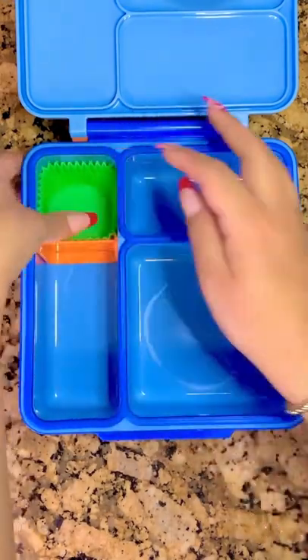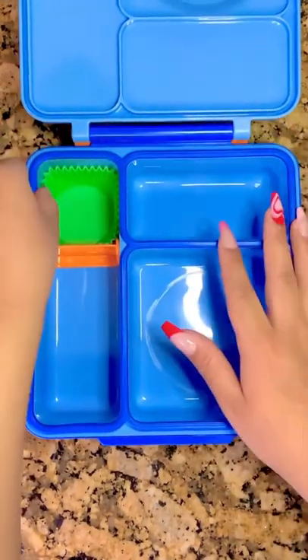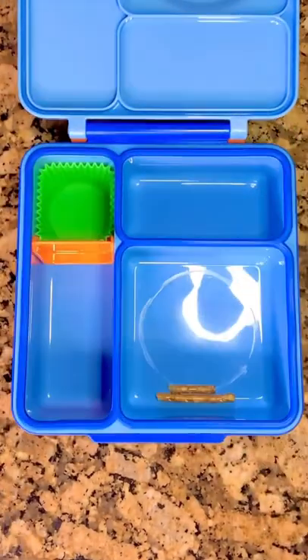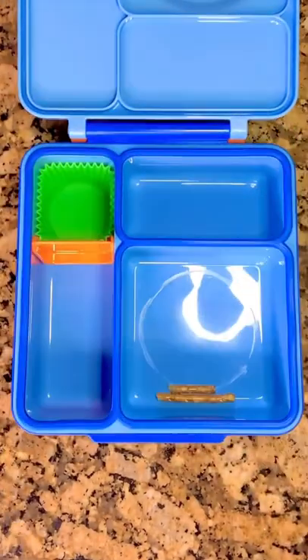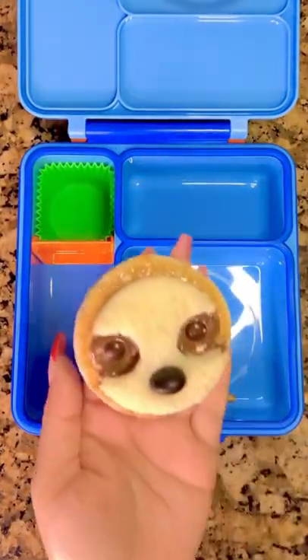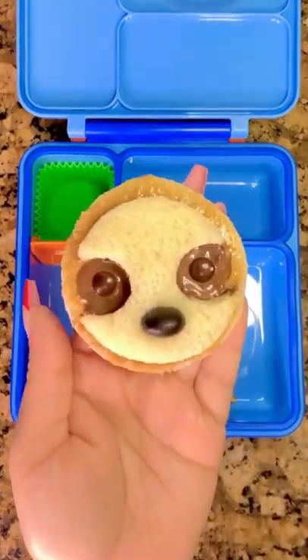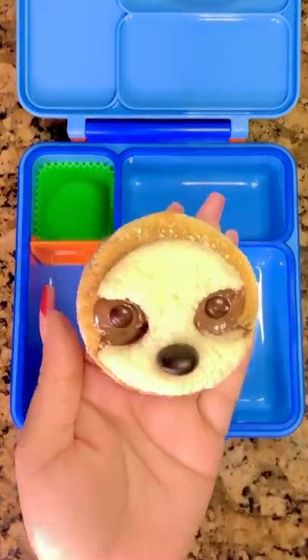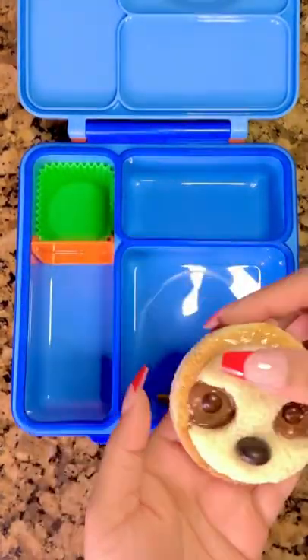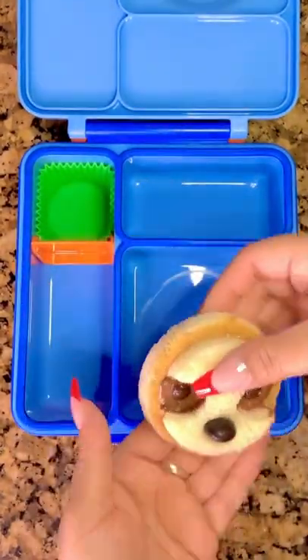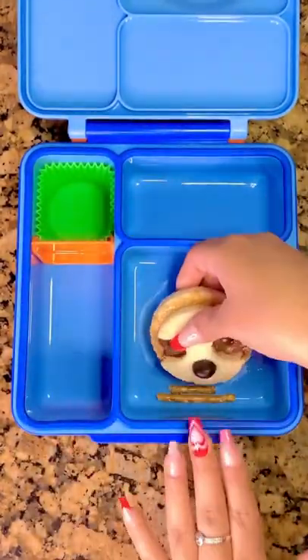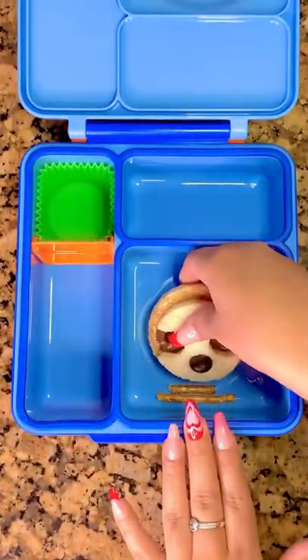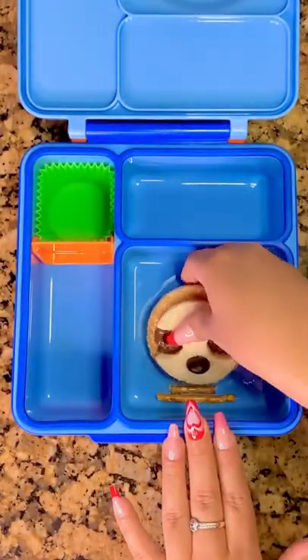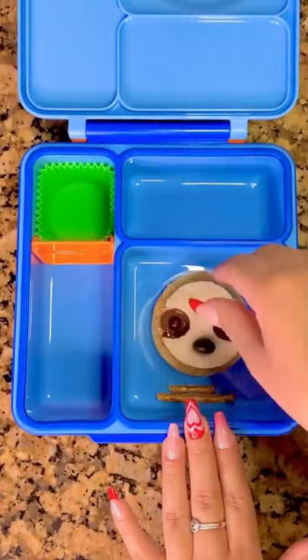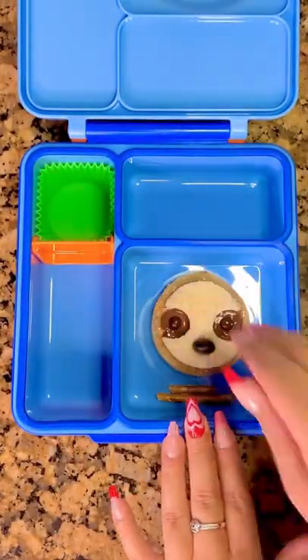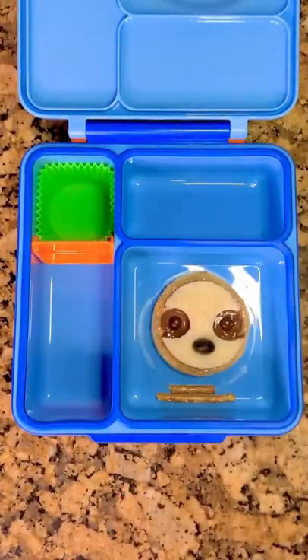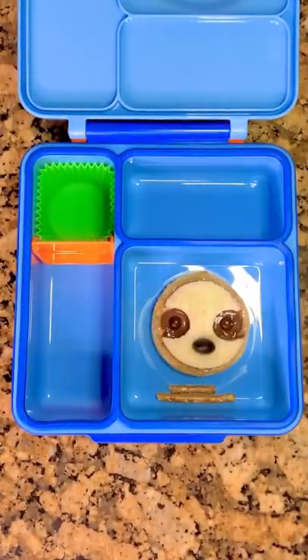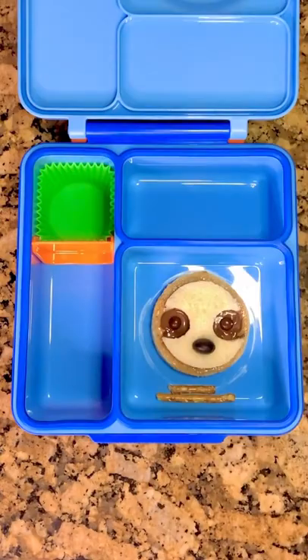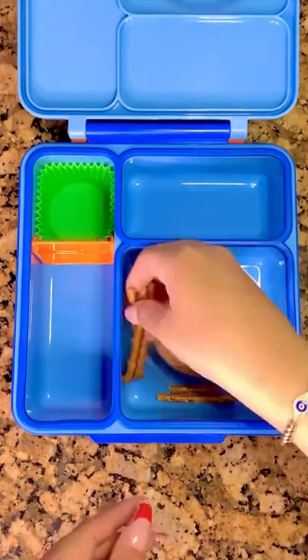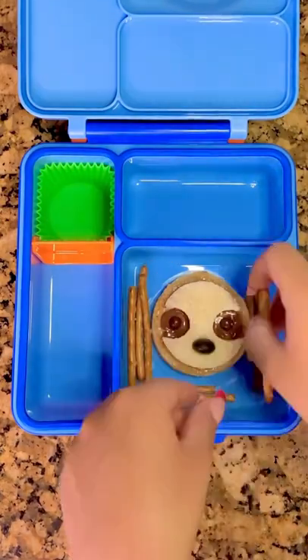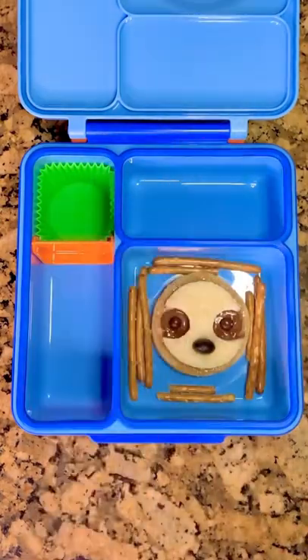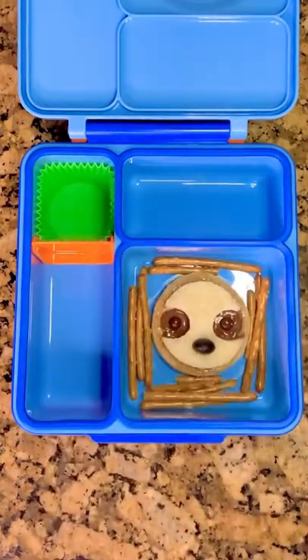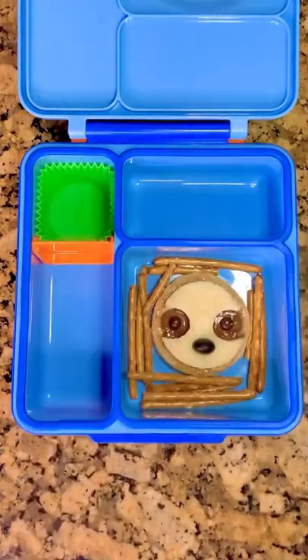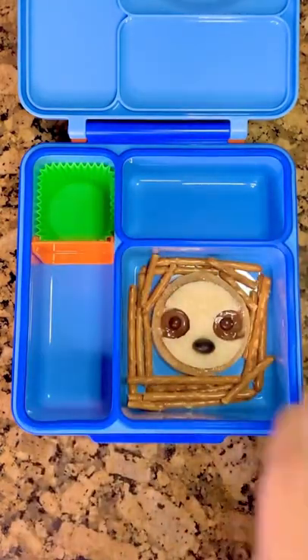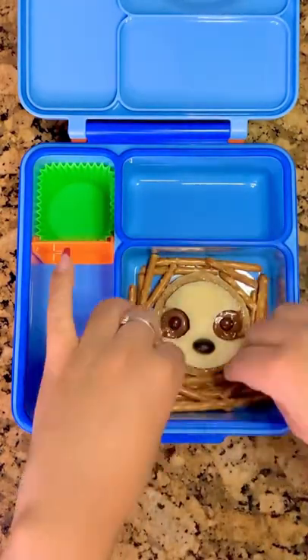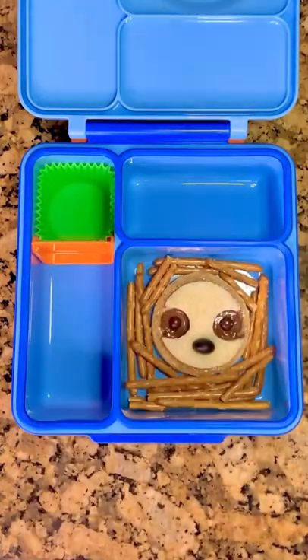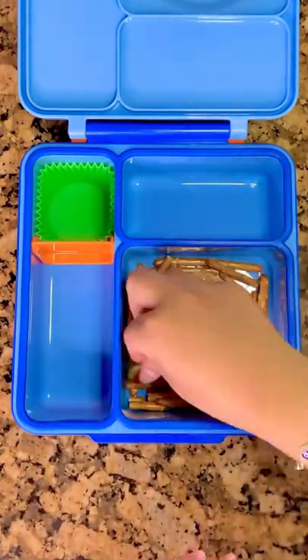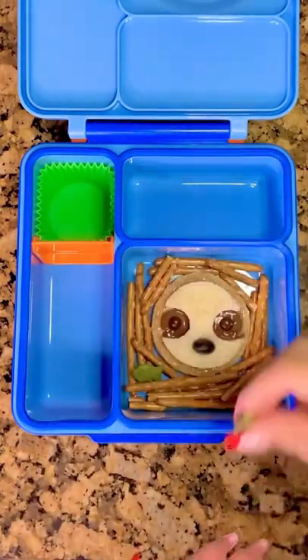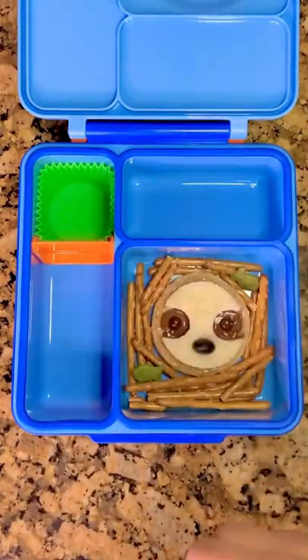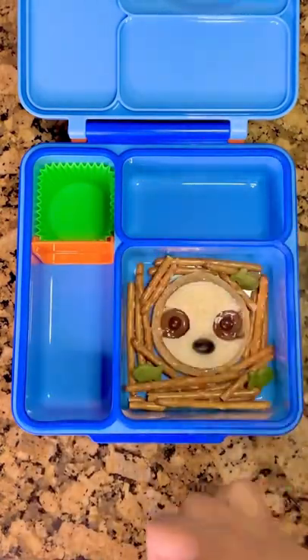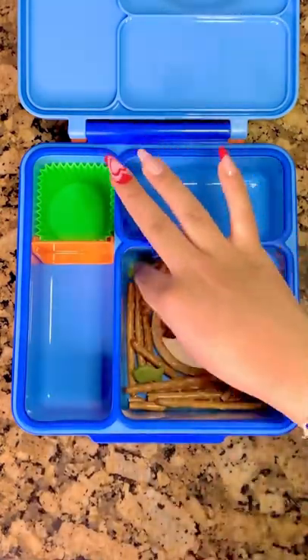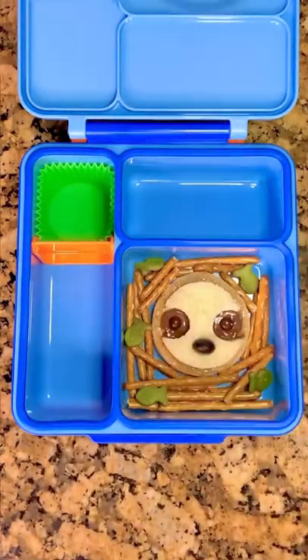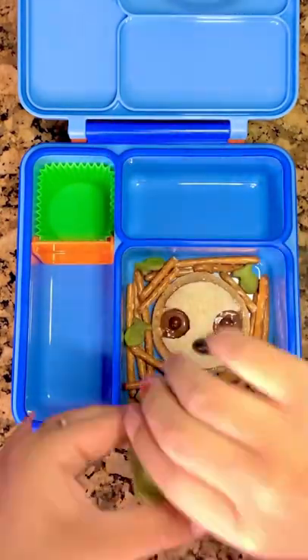I'm going to take out the thermos and add in a cupcake liner. Then I made a little sloth sandwich with some peanut butter and Nutella. And I'm adding some pretzel sticks and green goldfish to look like branches and leaves.